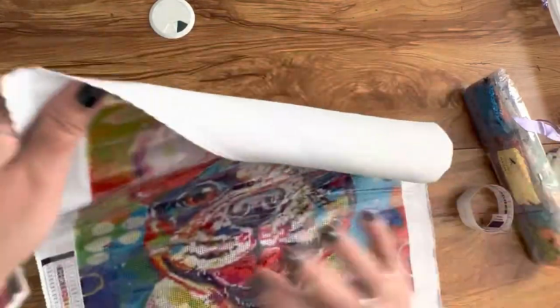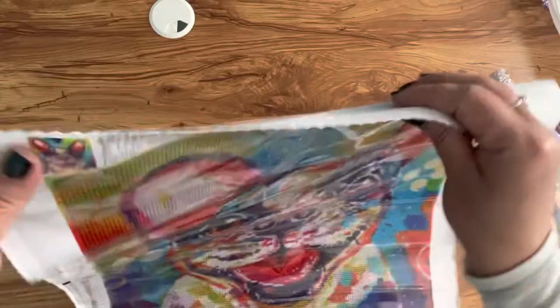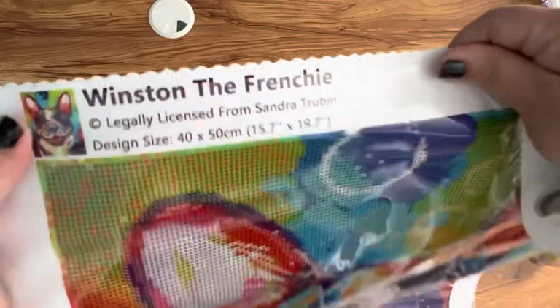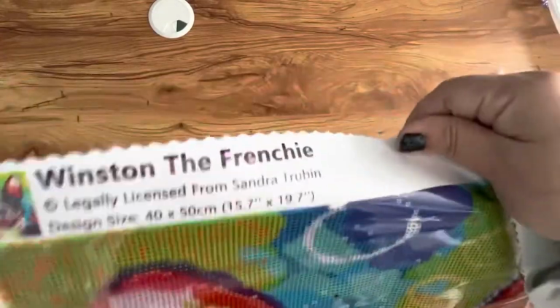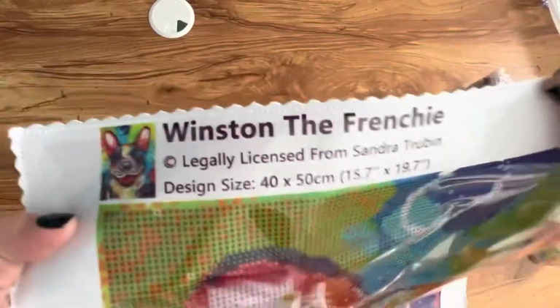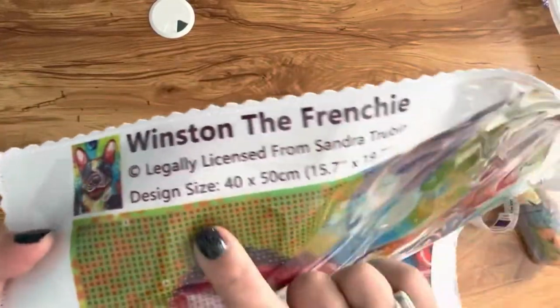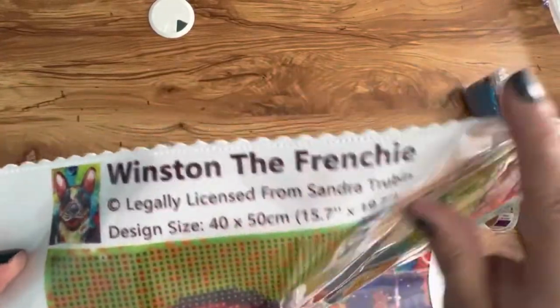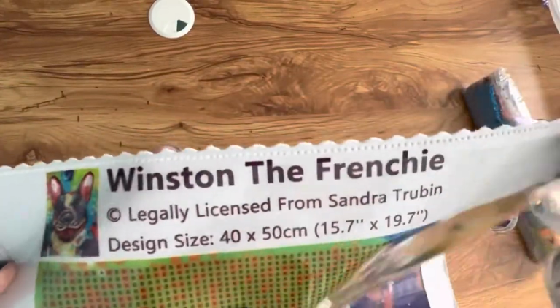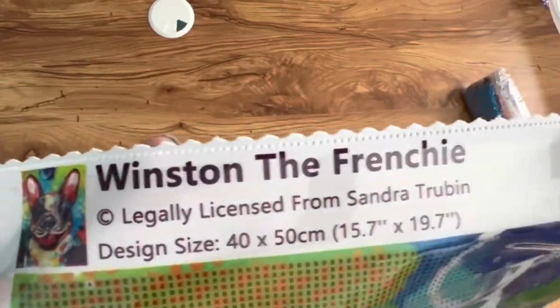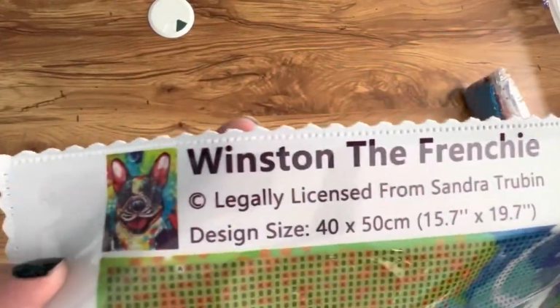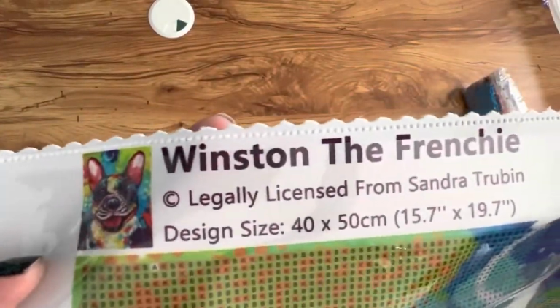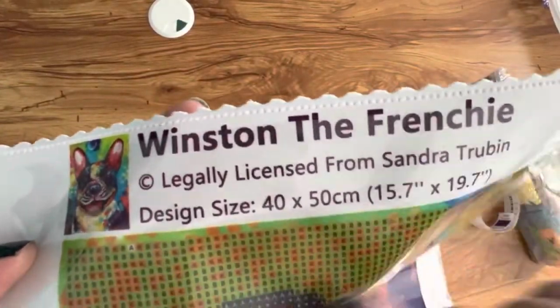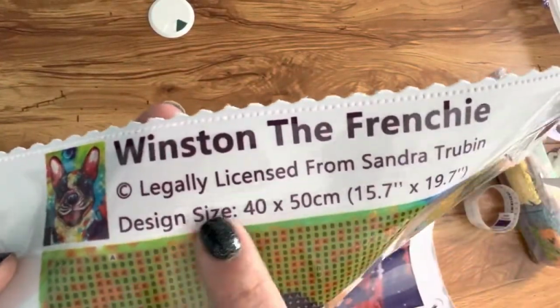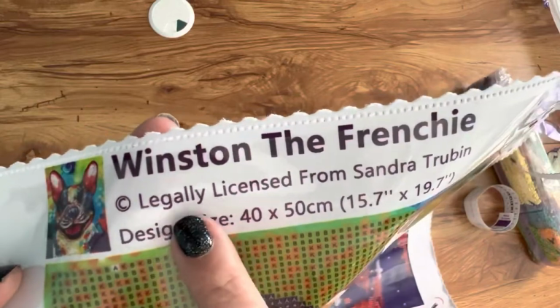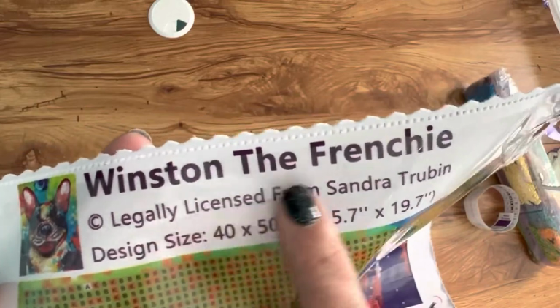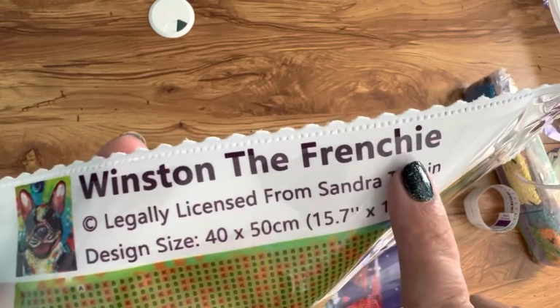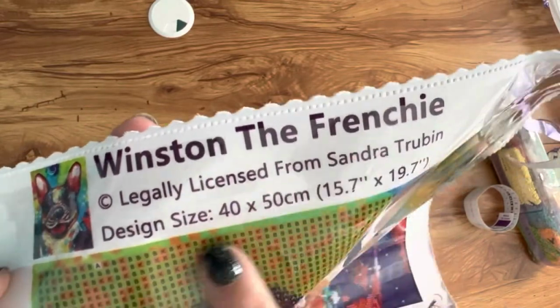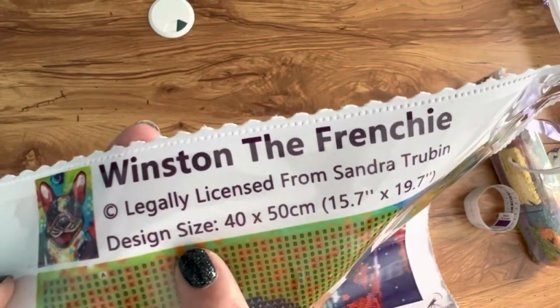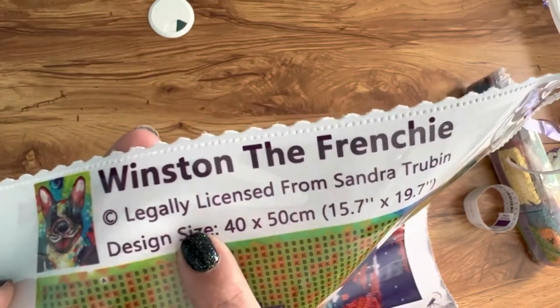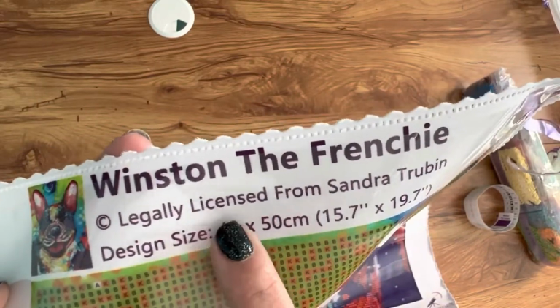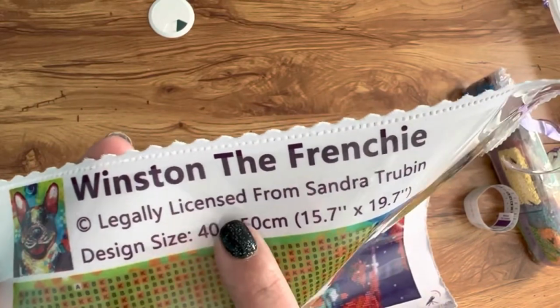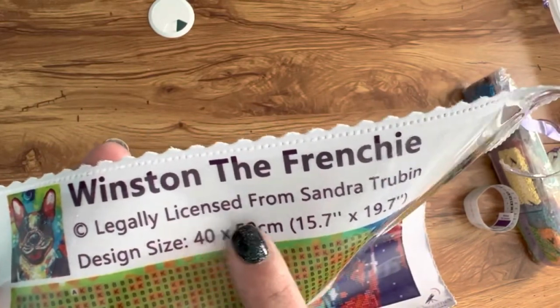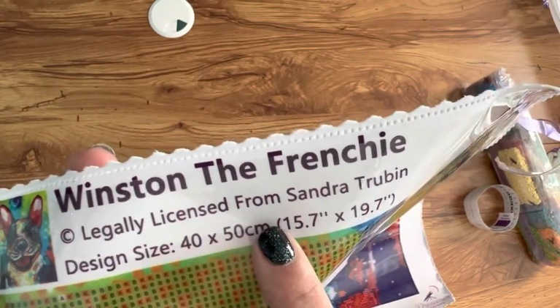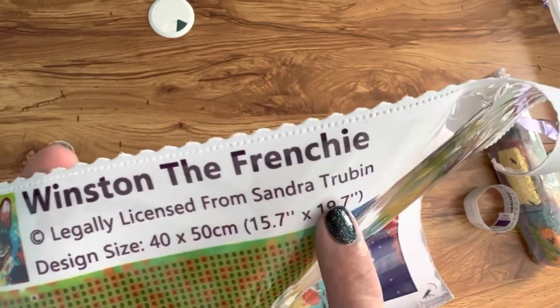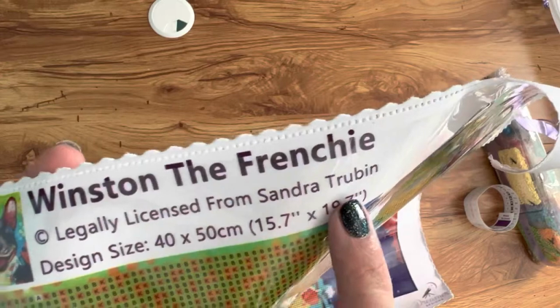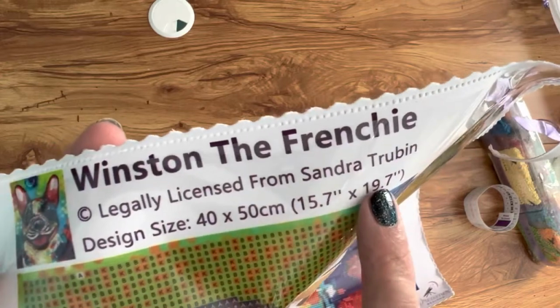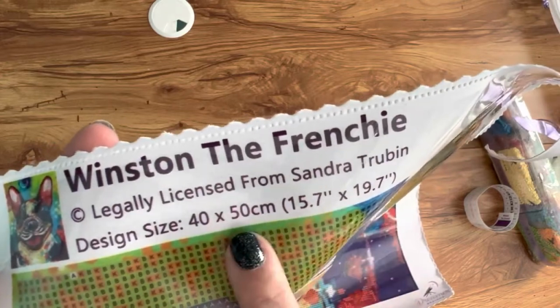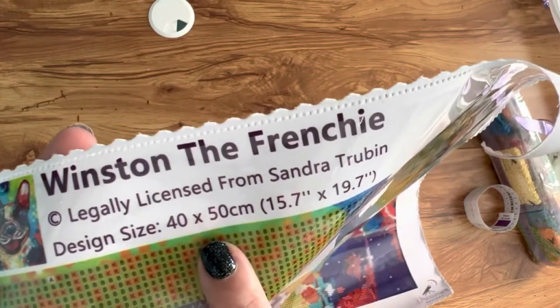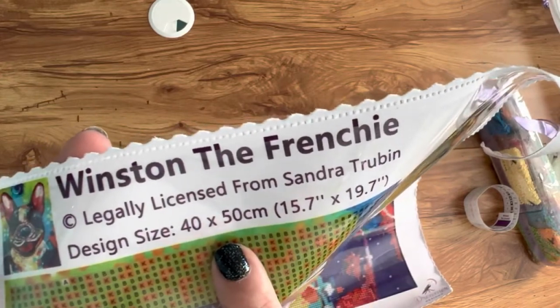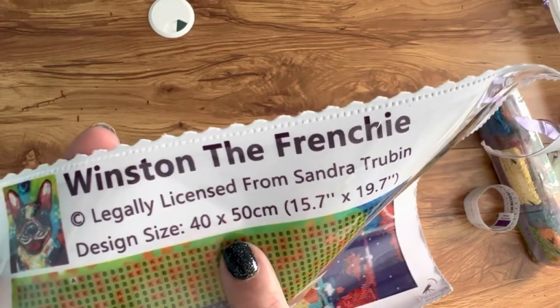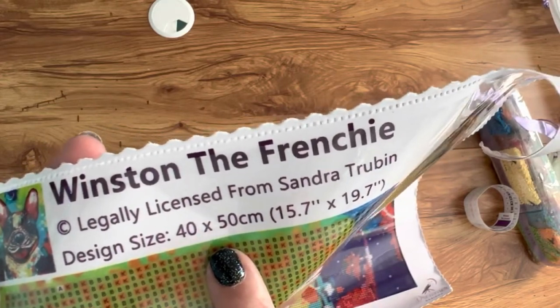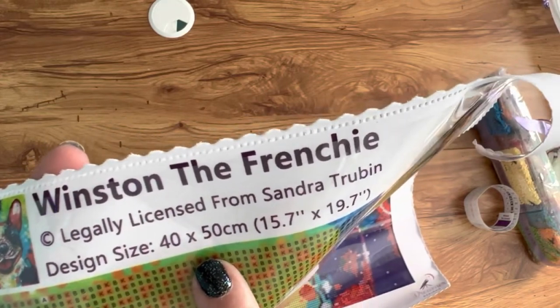Yeah, look at that — he's a cute, smiley boy. Could be a girl, could be a they — we're not making any judgments. His name is Winston. And this is legally licensed, which is important — from Sandra. Thanks, Sandra.